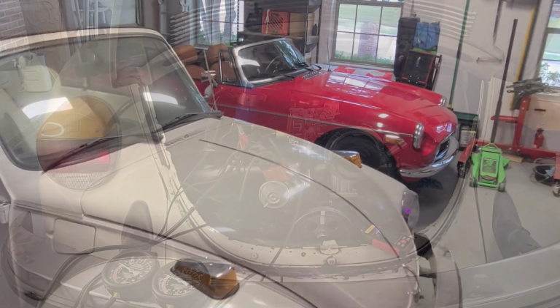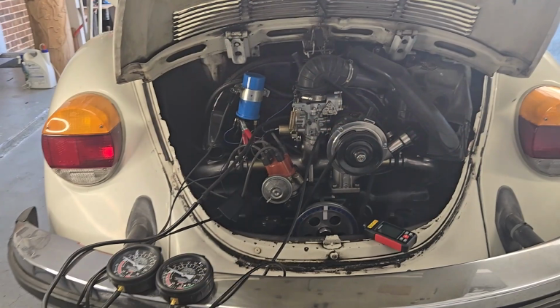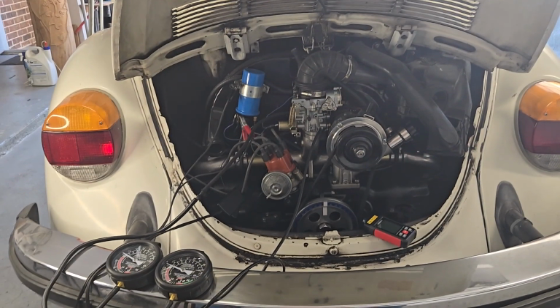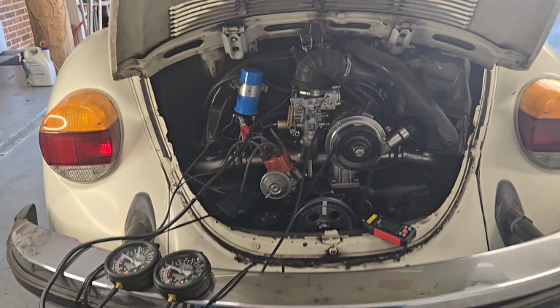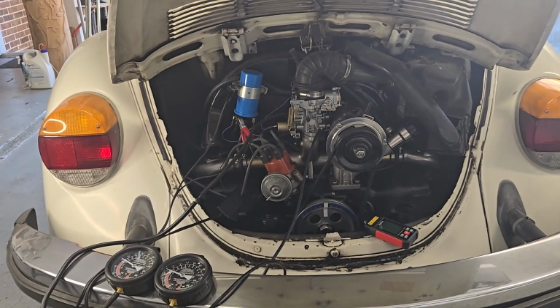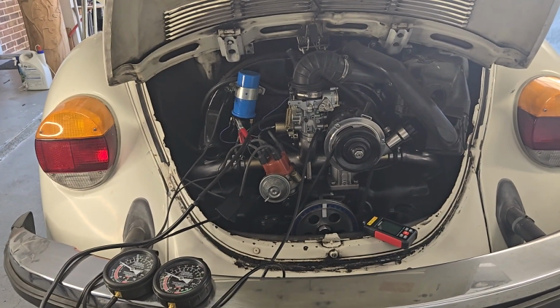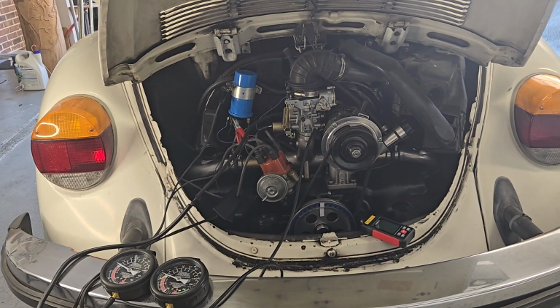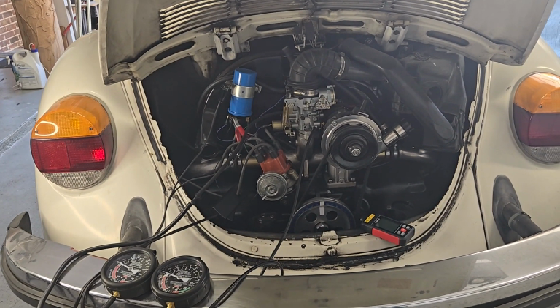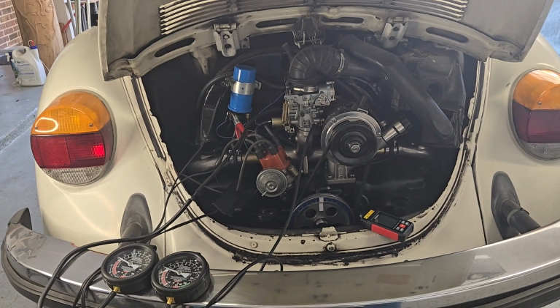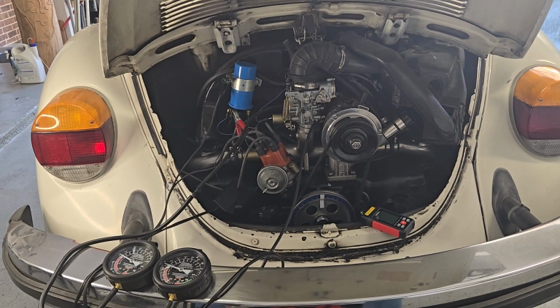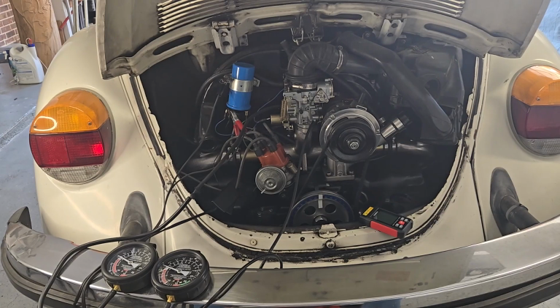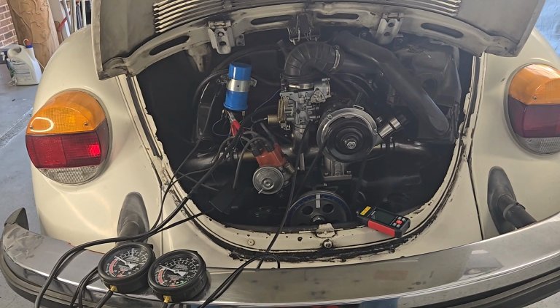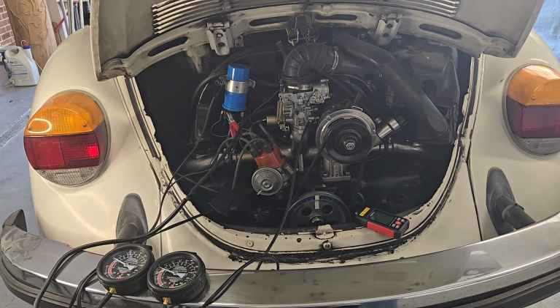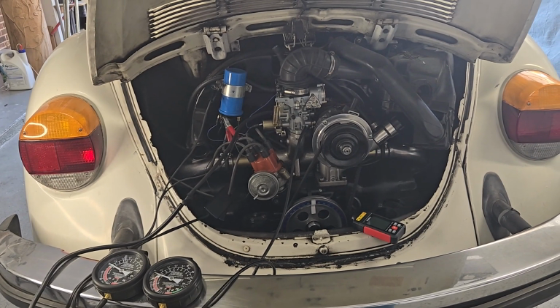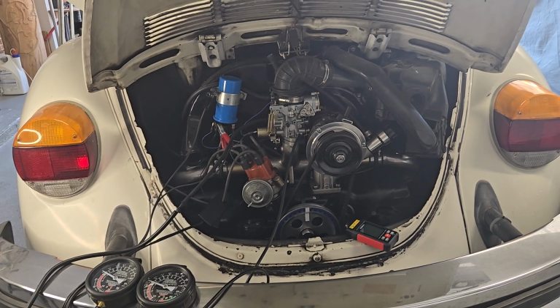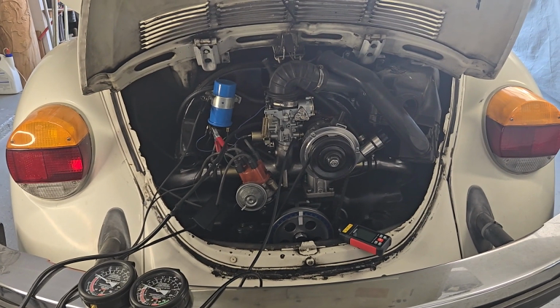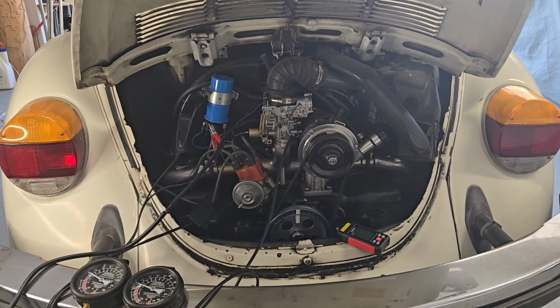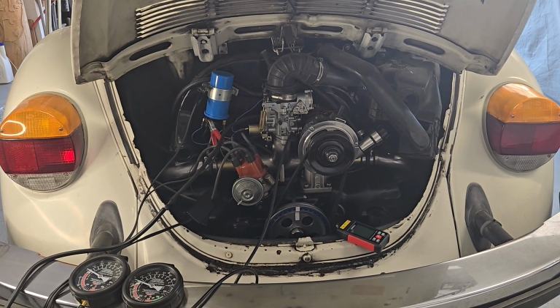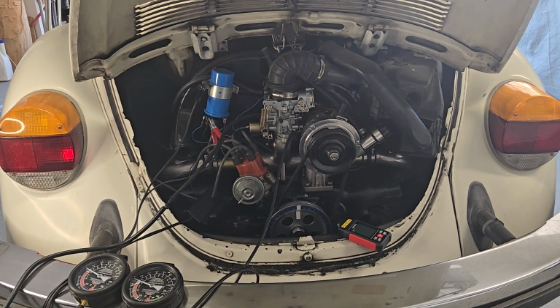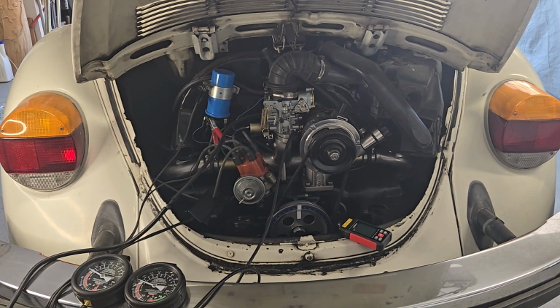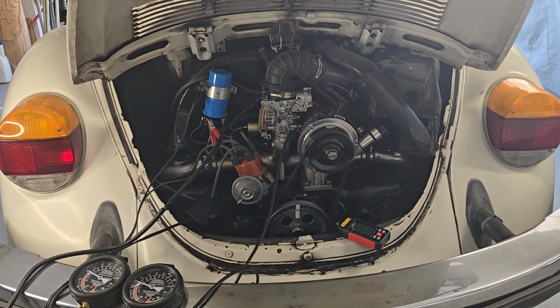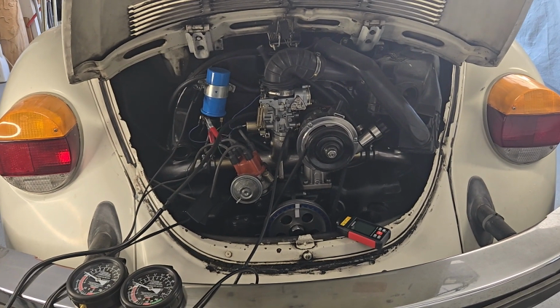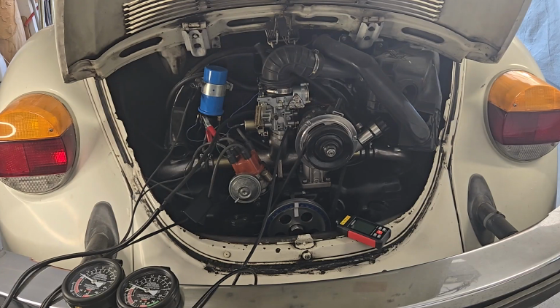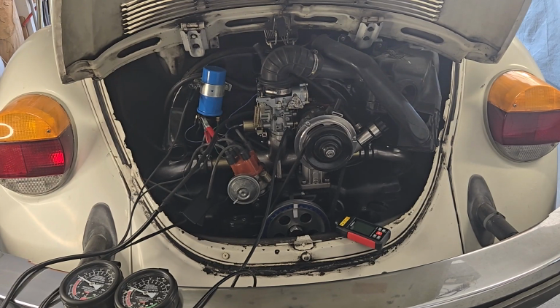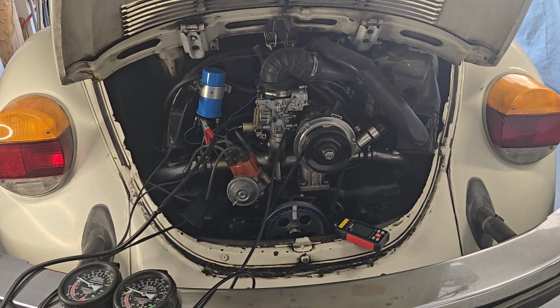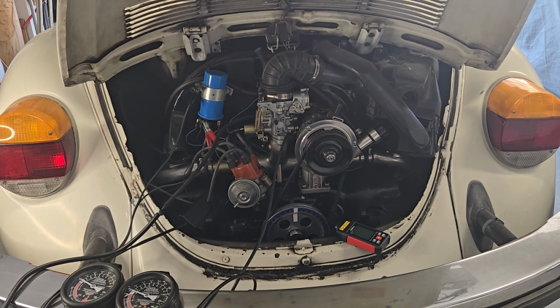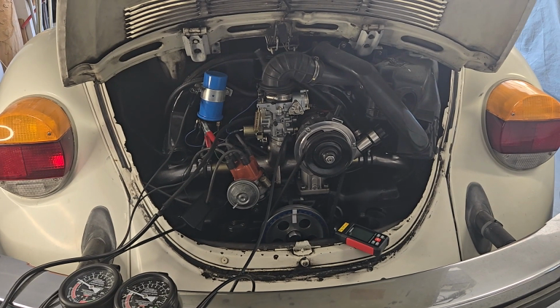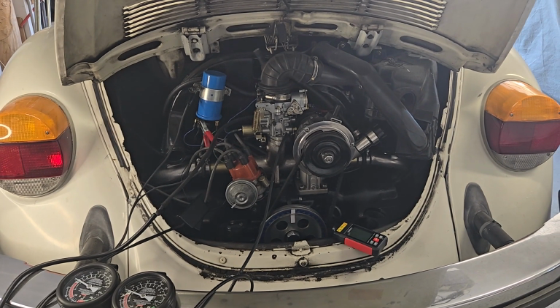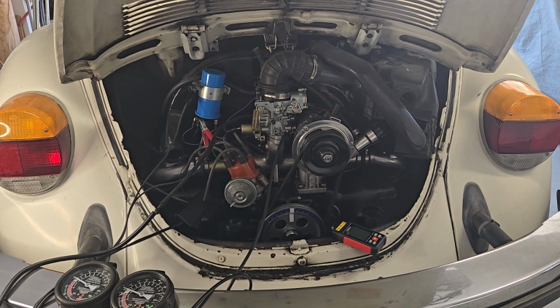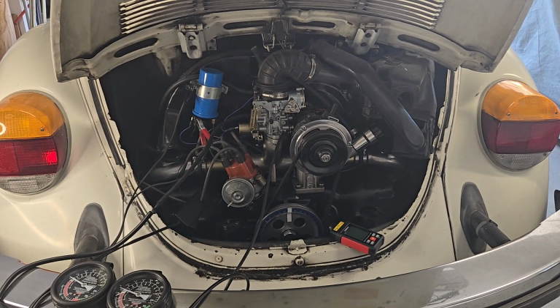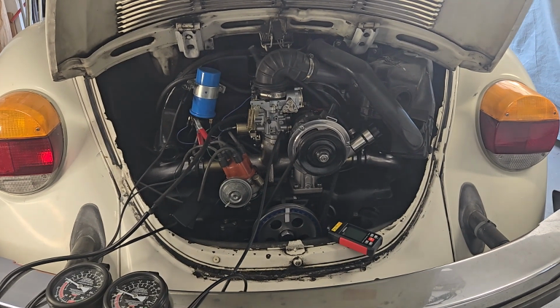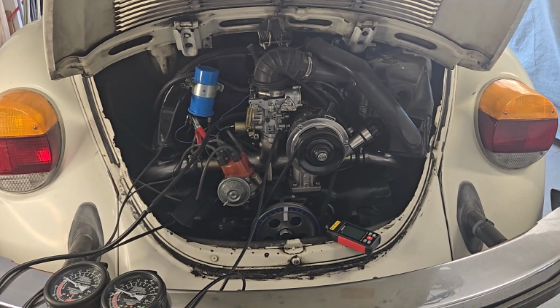We're going to do a little science experiment here with the VW. This is my 1979 Super Beetle. It came originally with fuel injection, but we've converted it to run off a carburetor.